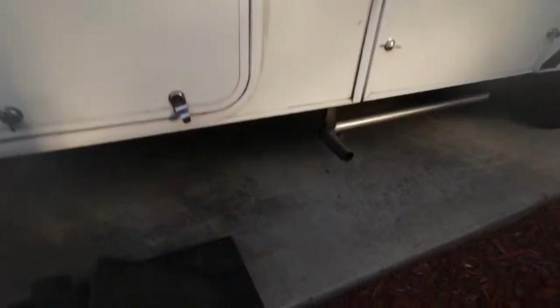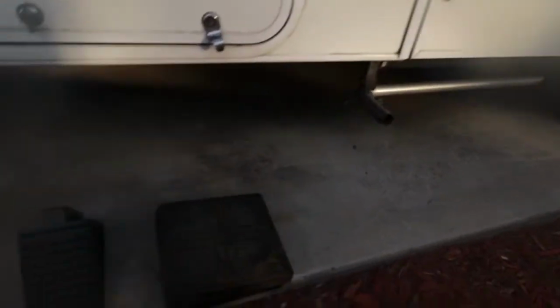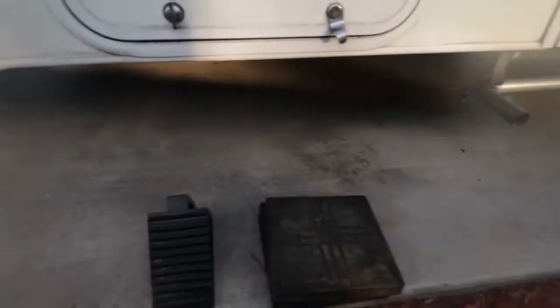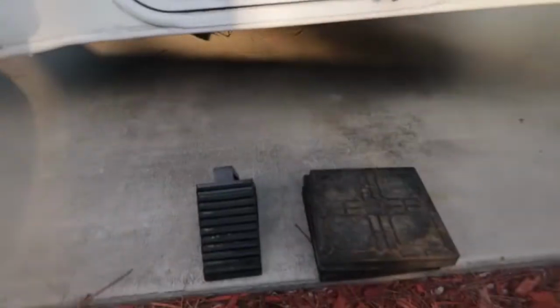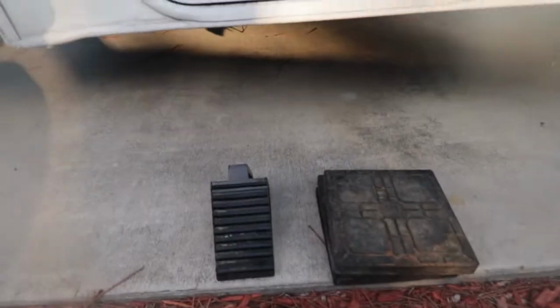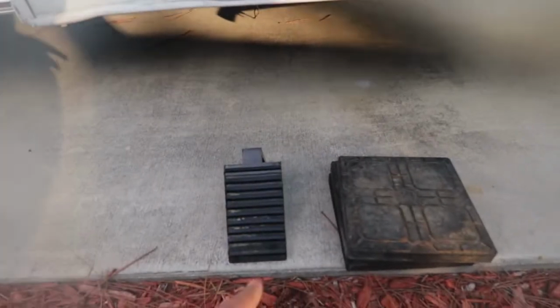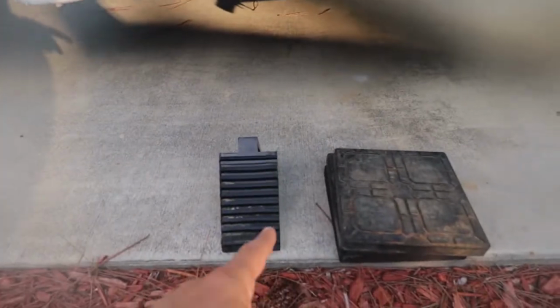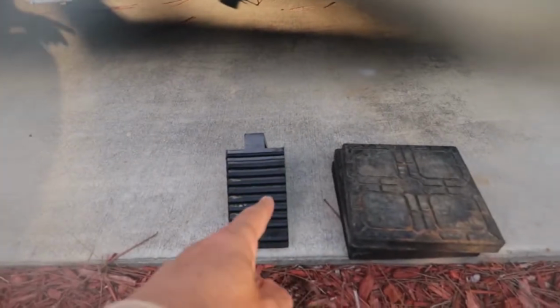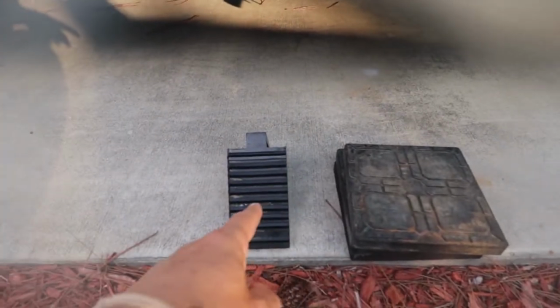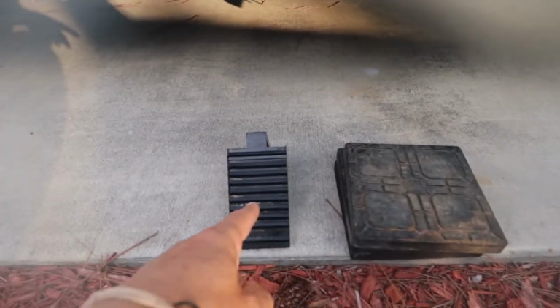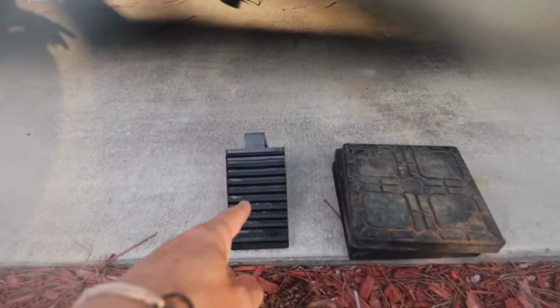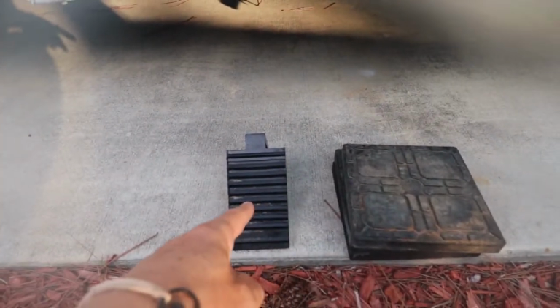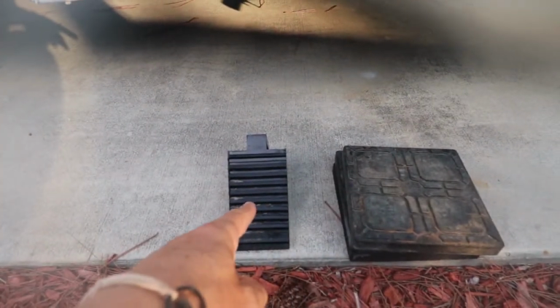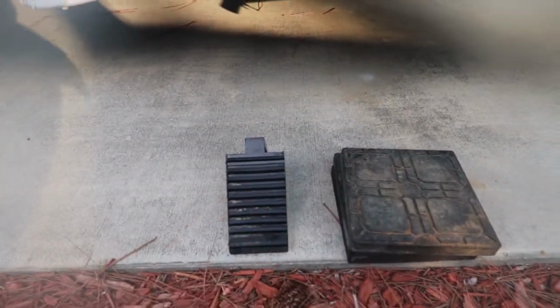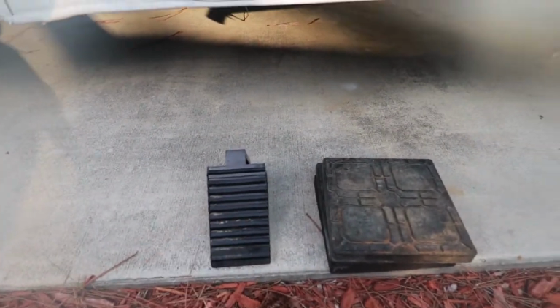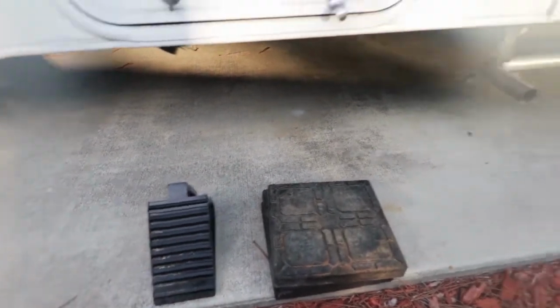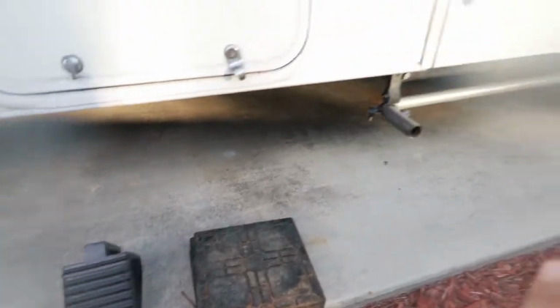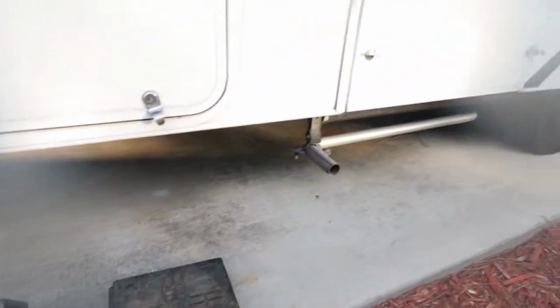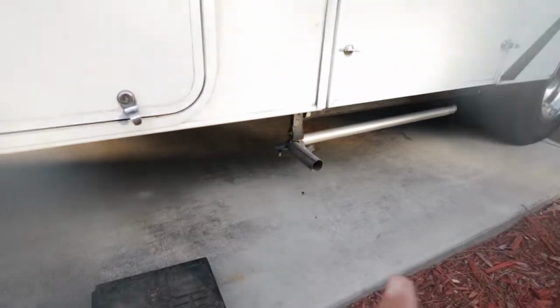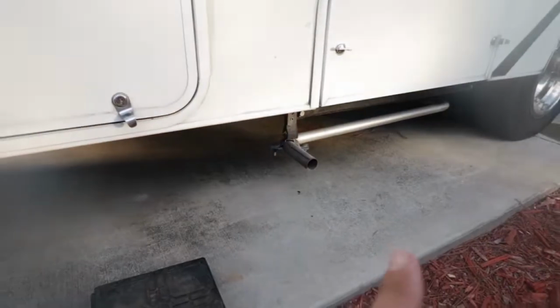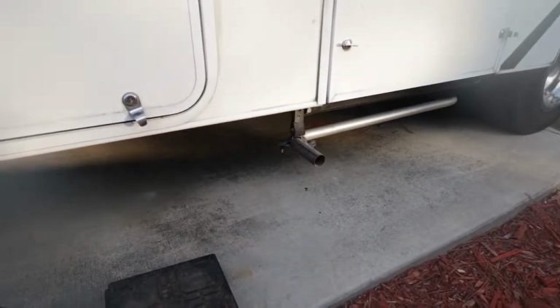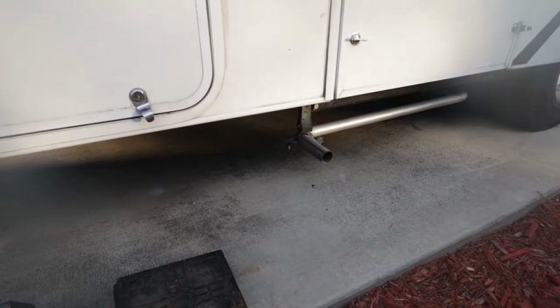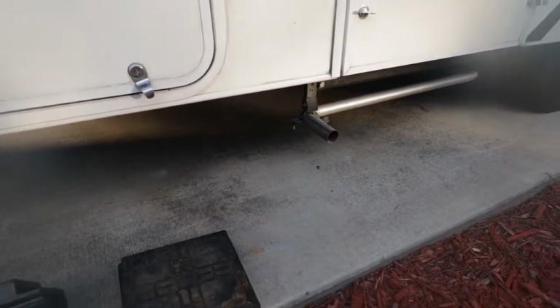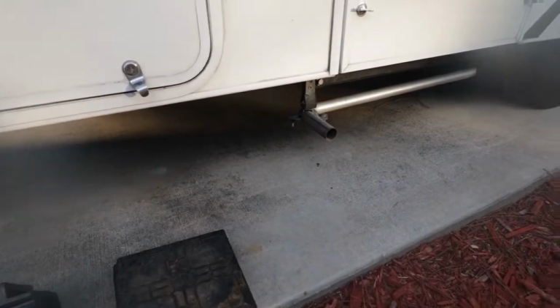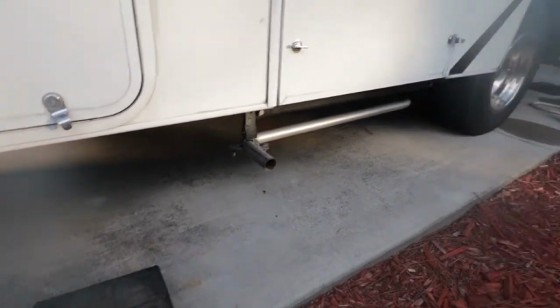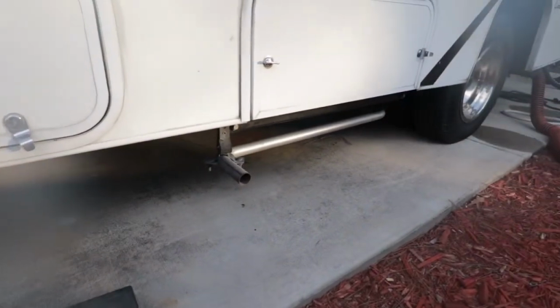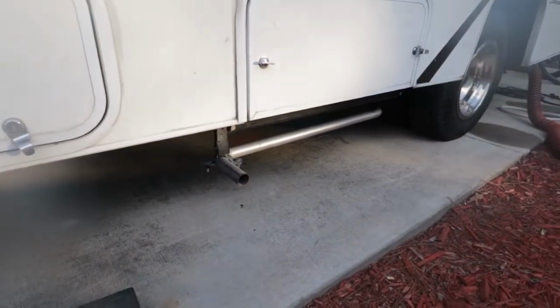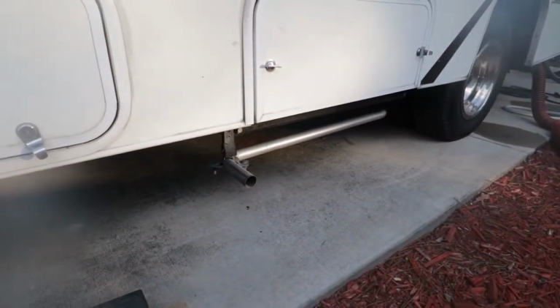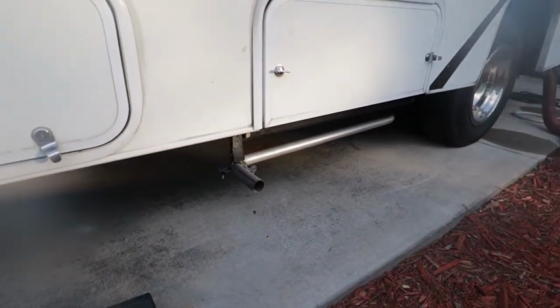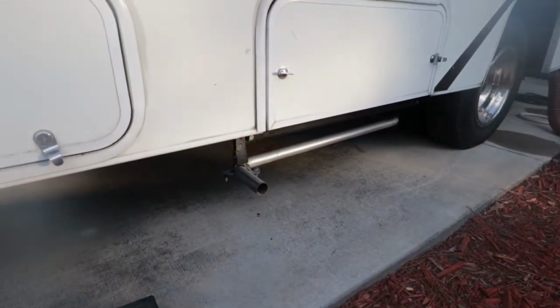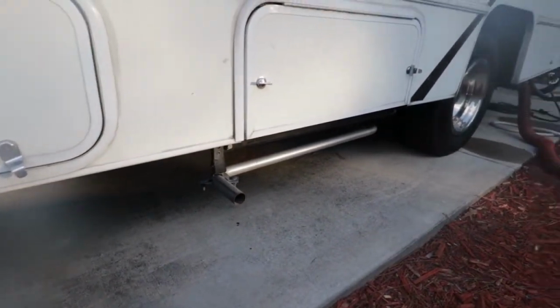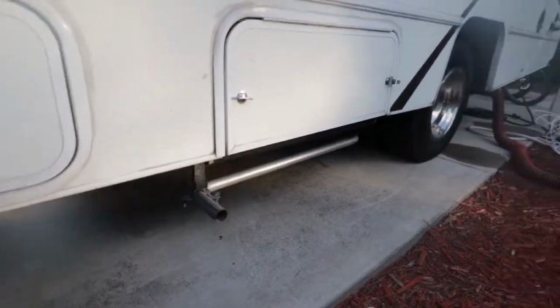Something else you might want to carry with you are some wheel chocks so you can secure the wheels if you need to. Again, on this site we did not need to do that.